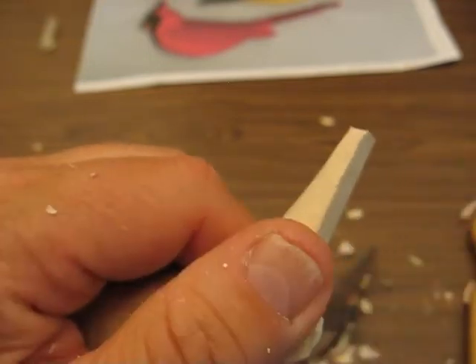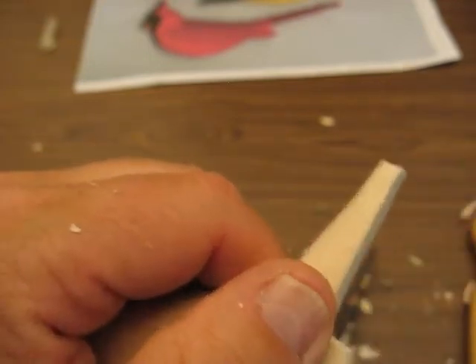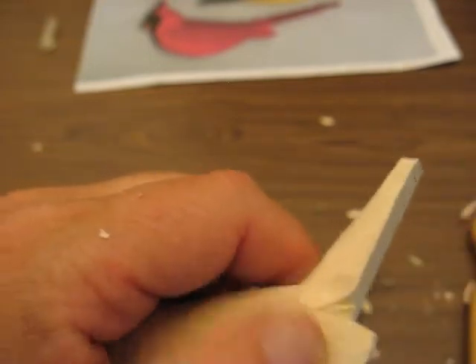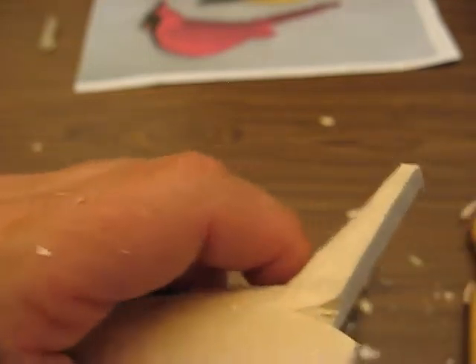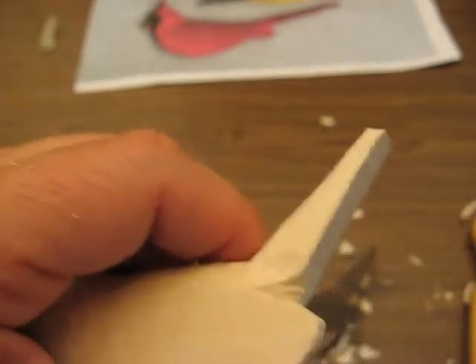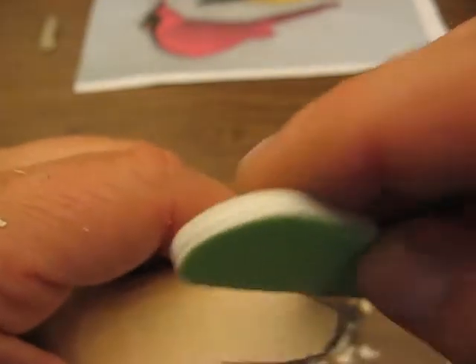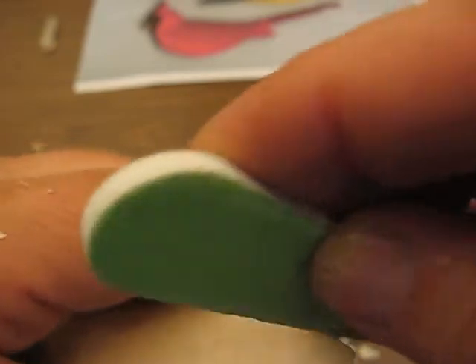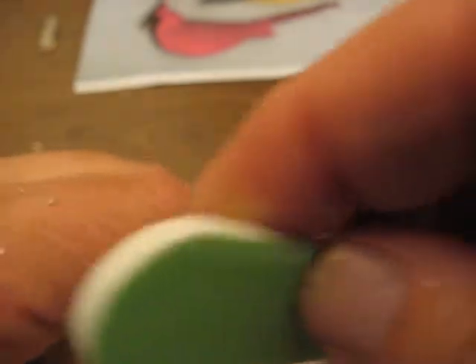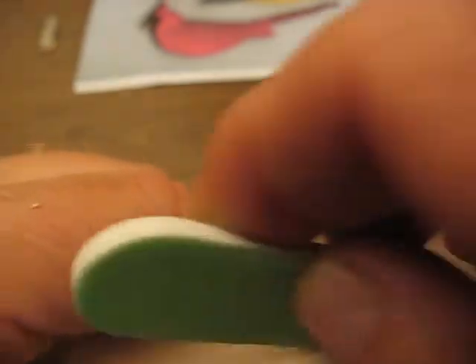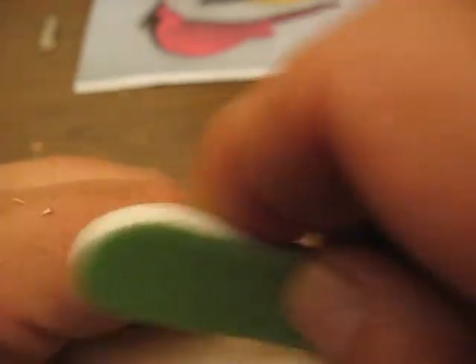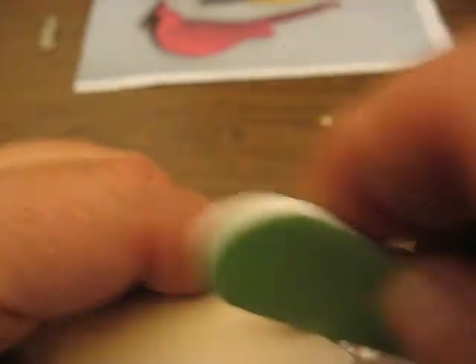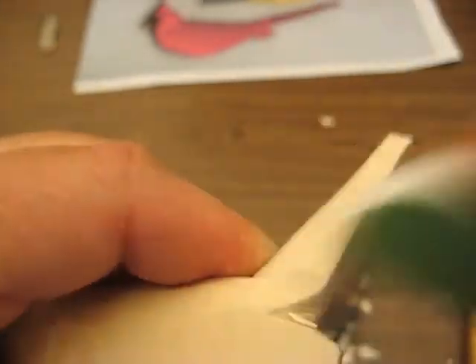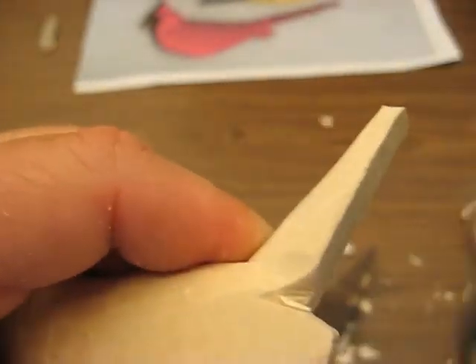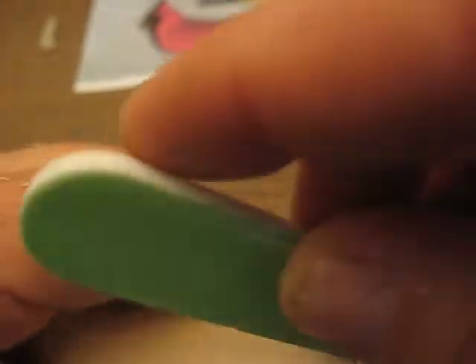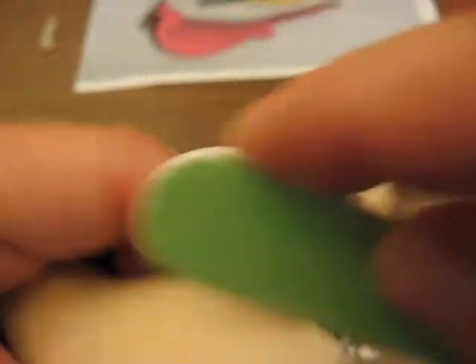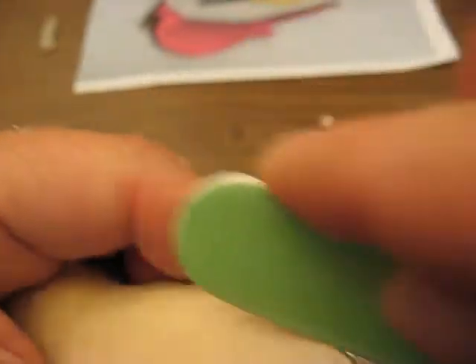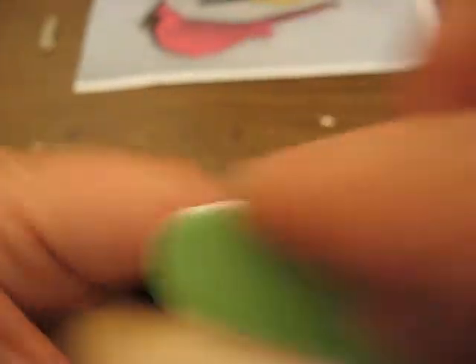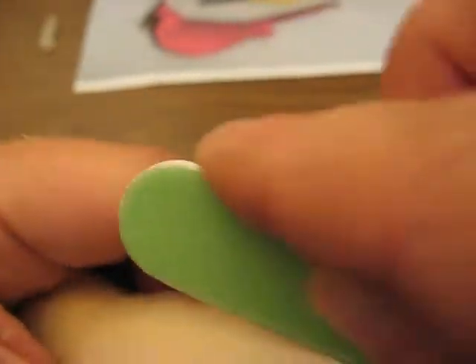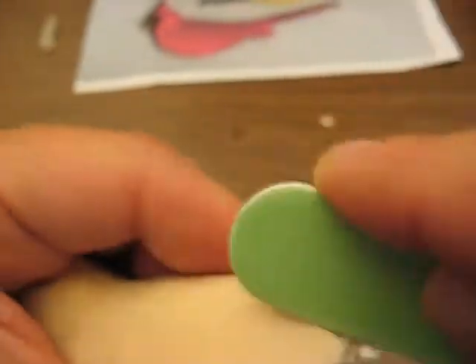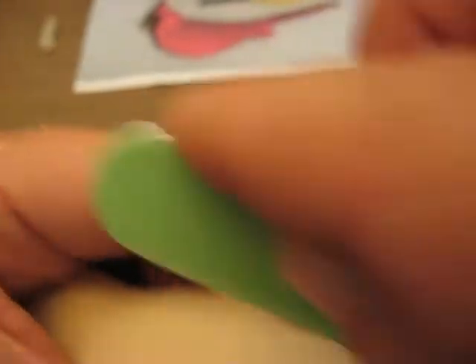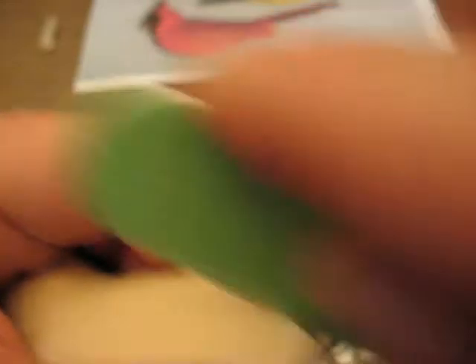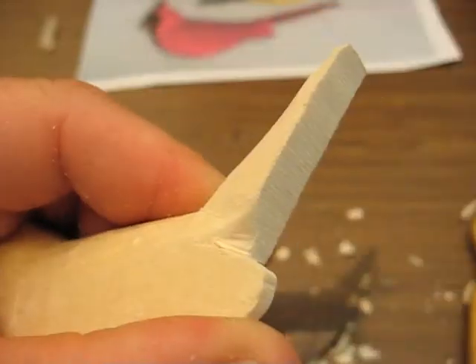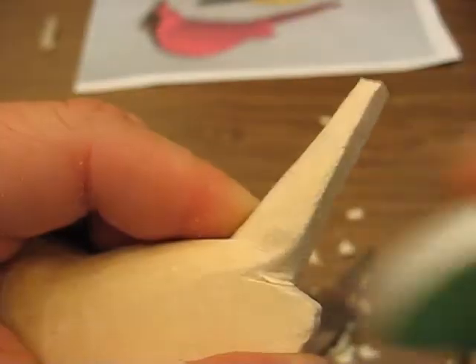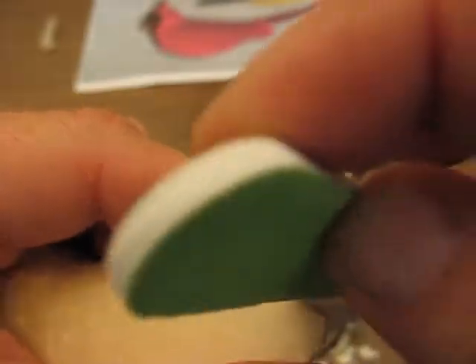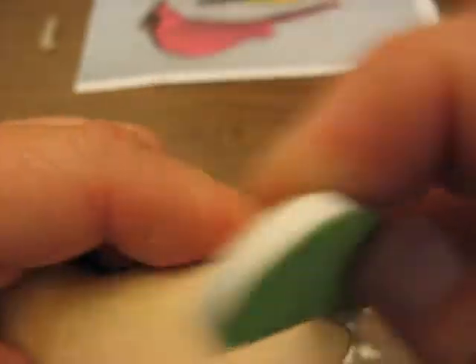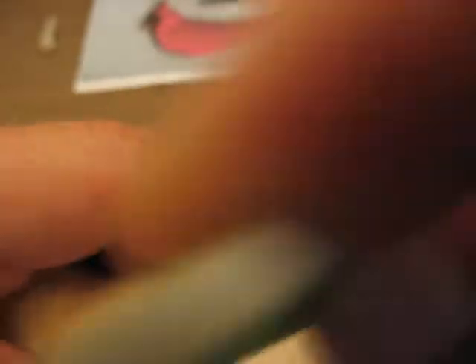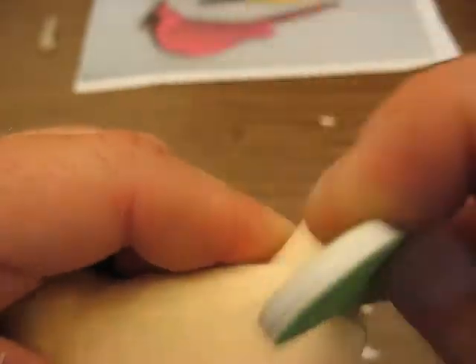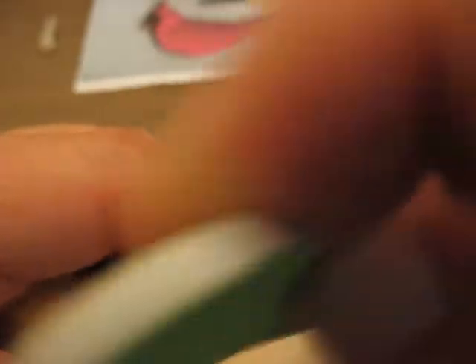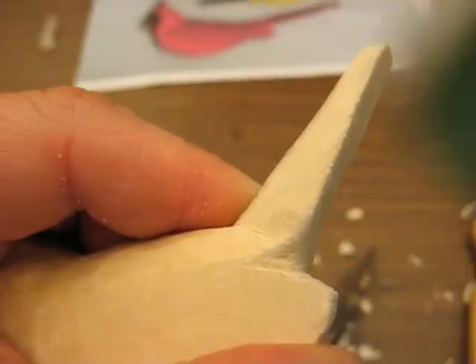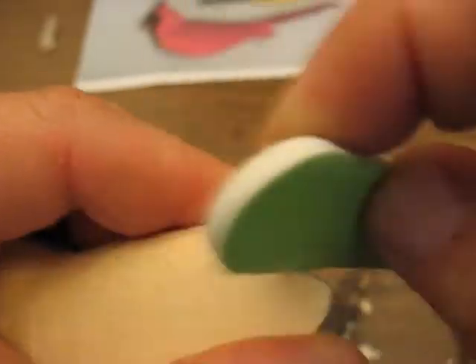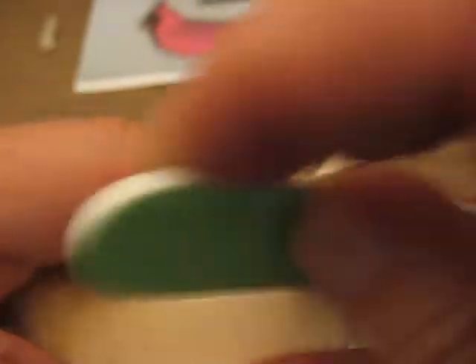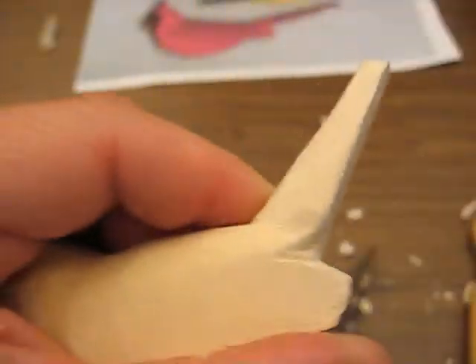And I'm going to take a piece of sandpaper because that's kind of hard to get in there, and just kind of round that off a little bit. Just like that — see that? That's exactly what we want.